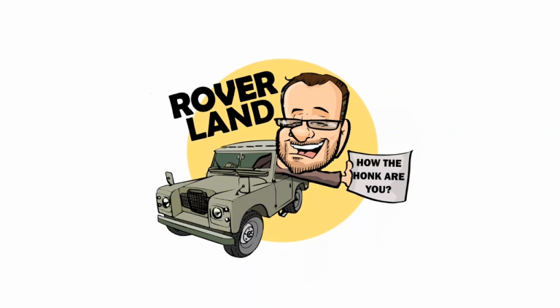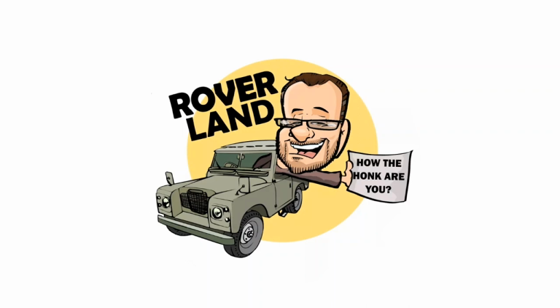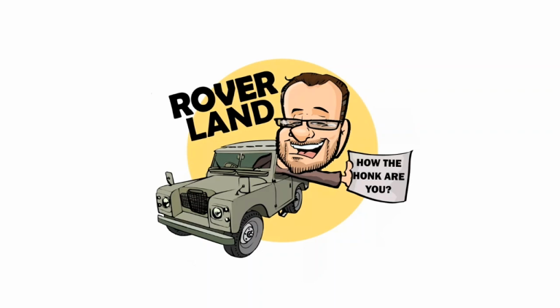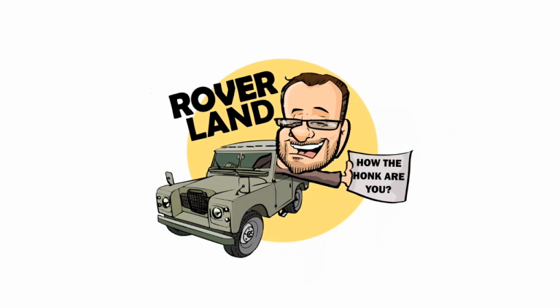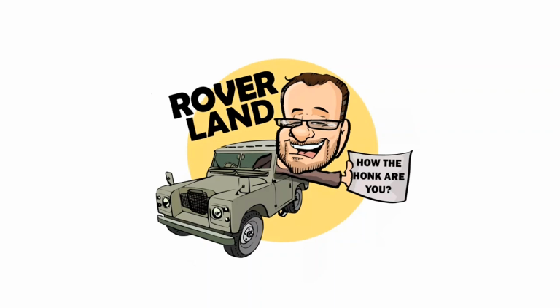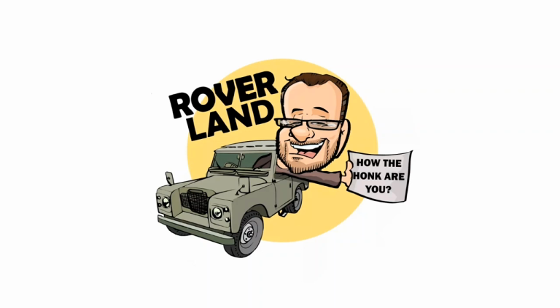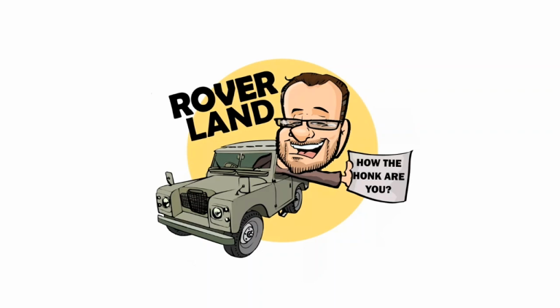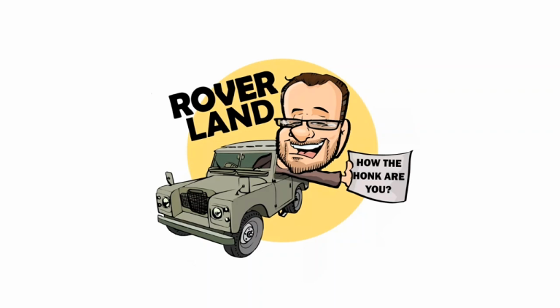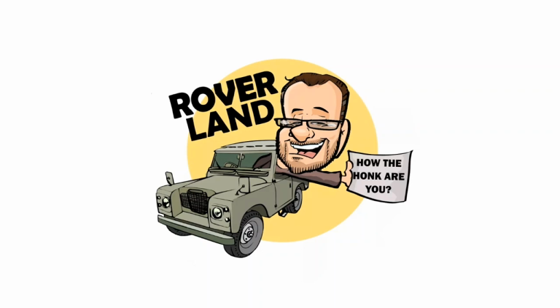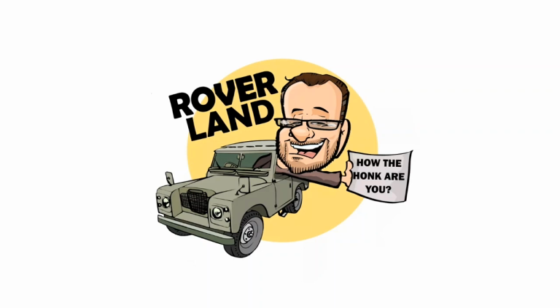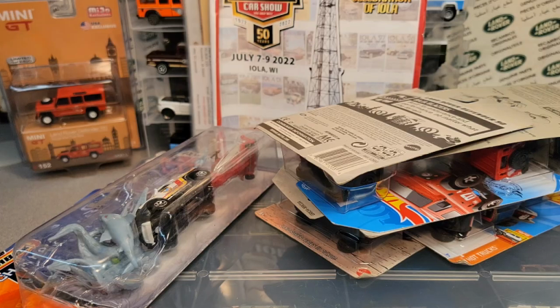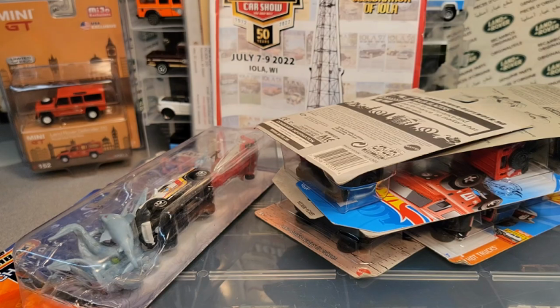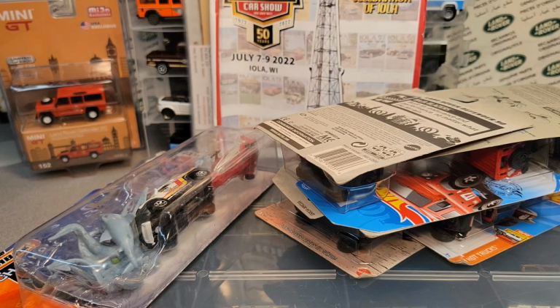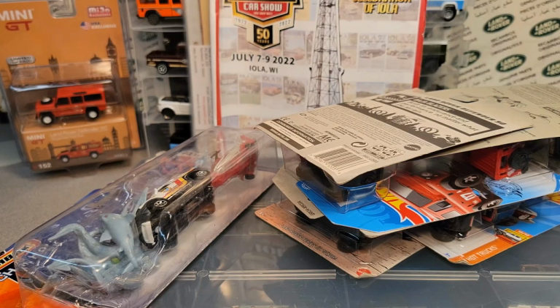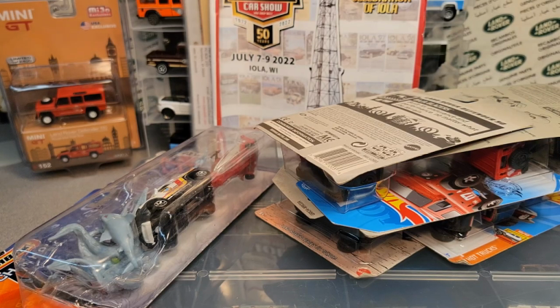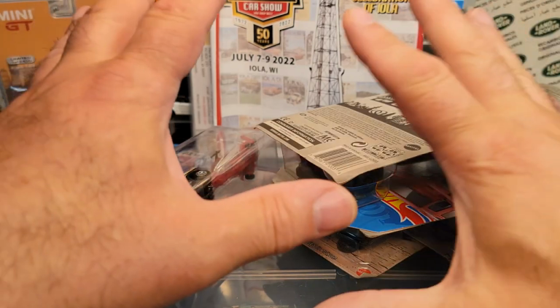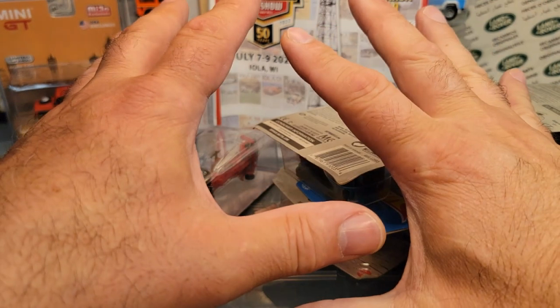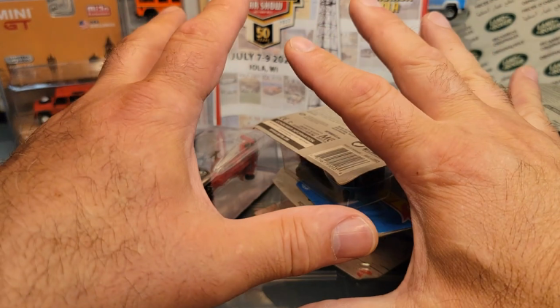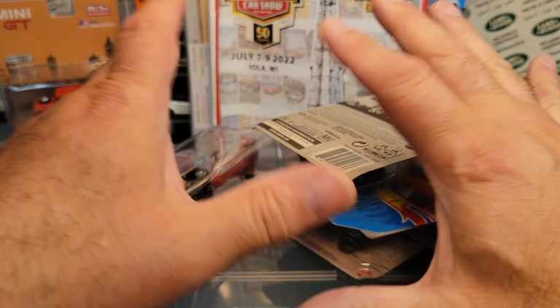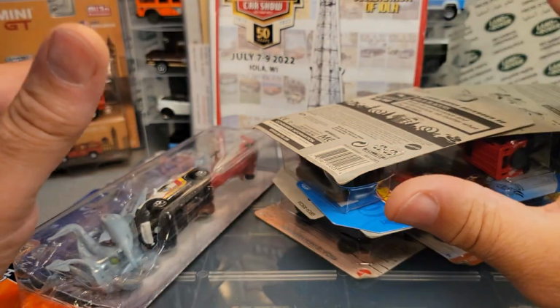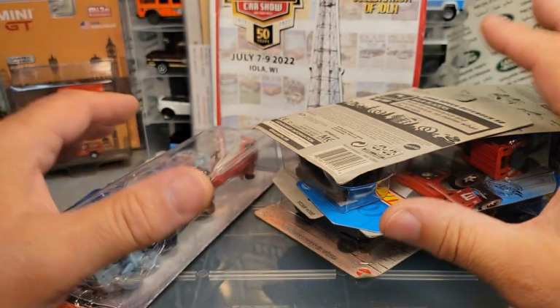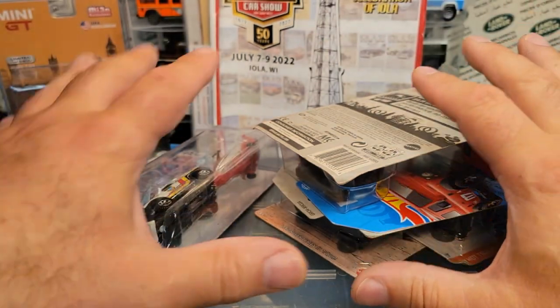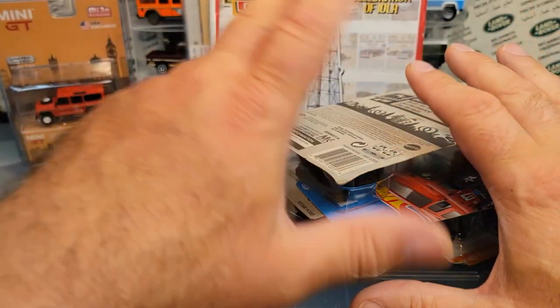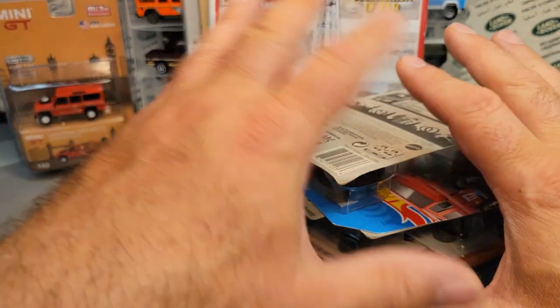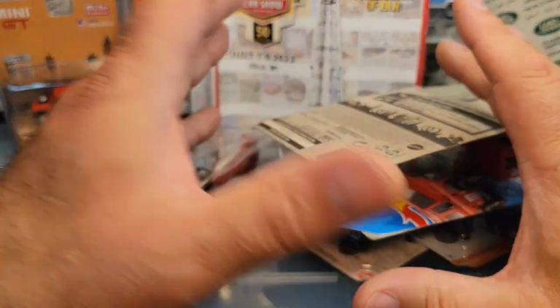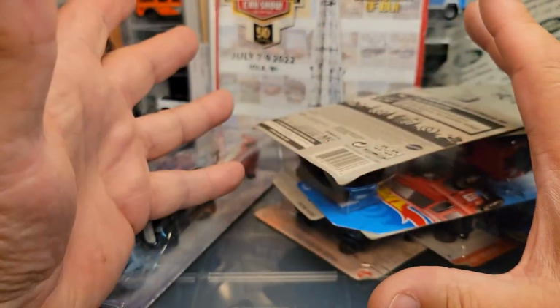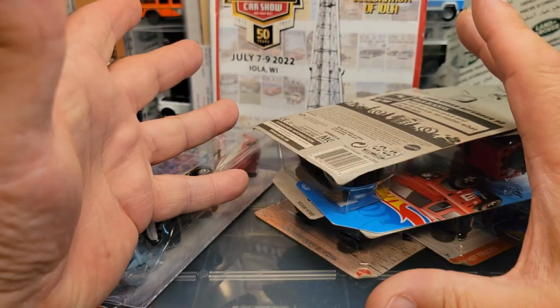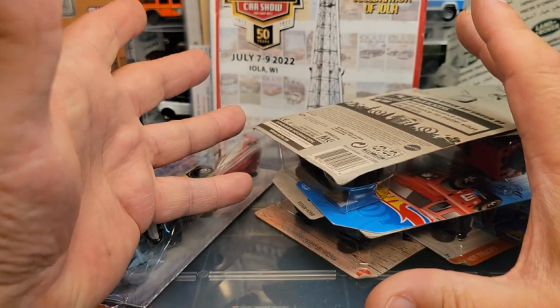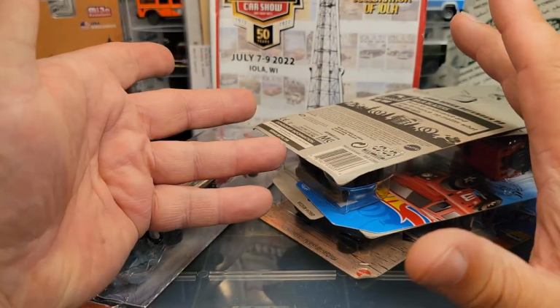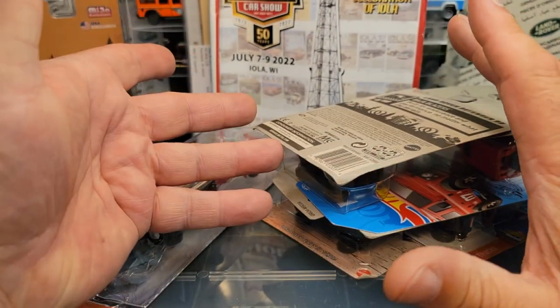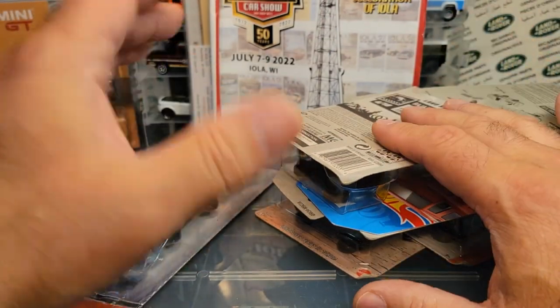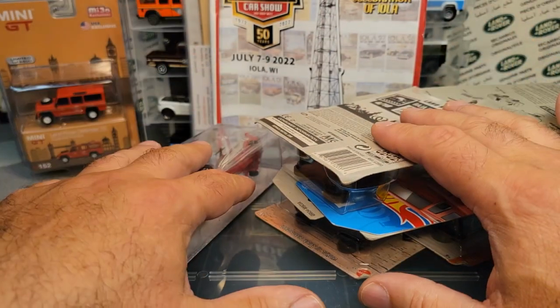Have I got a video for you today! Alright! Welcome, welcome everyone to an Unboxing Saturday.